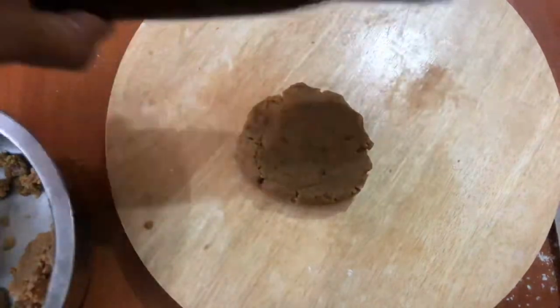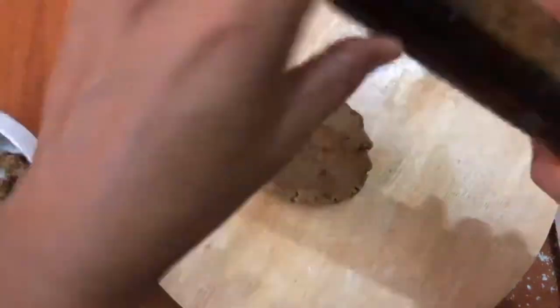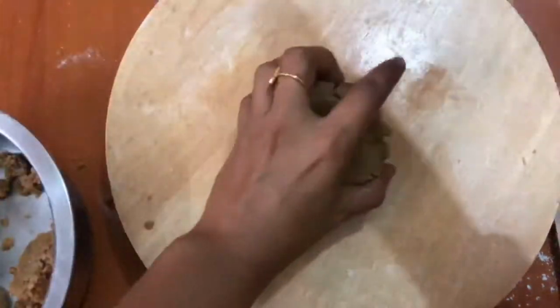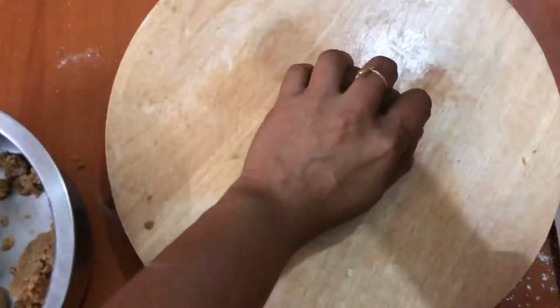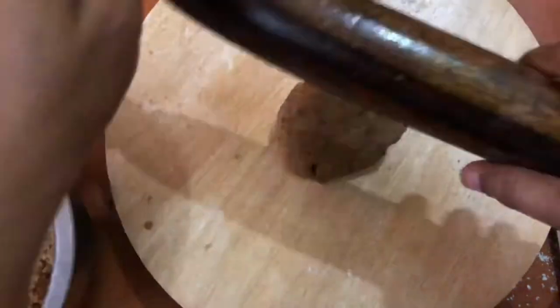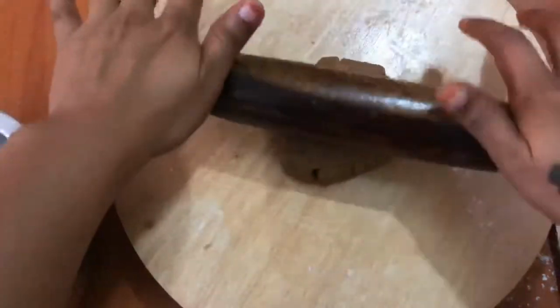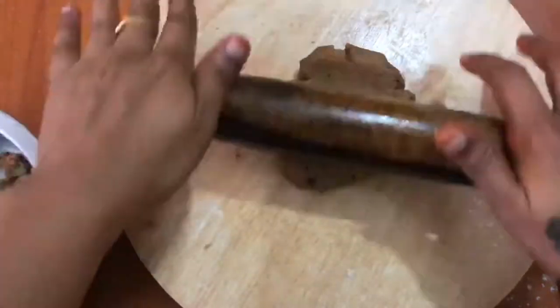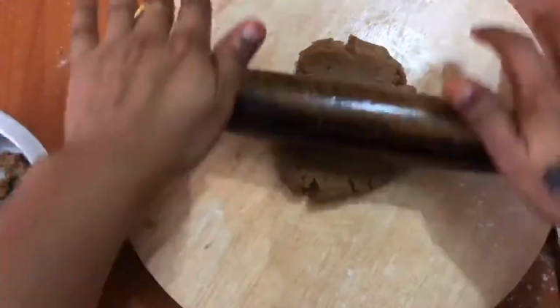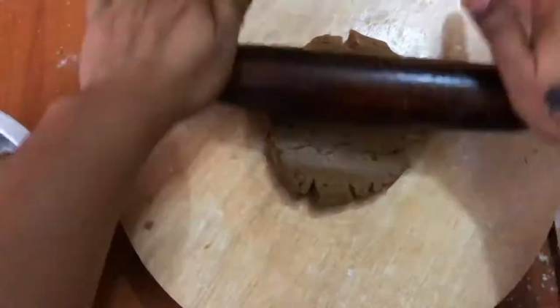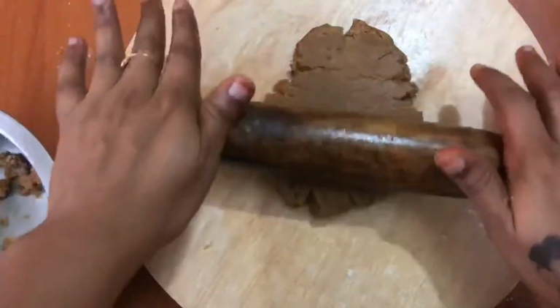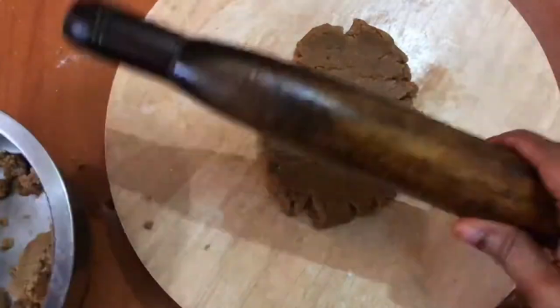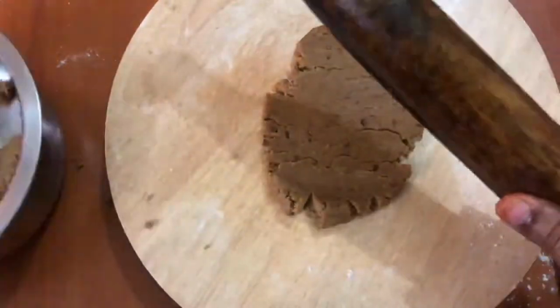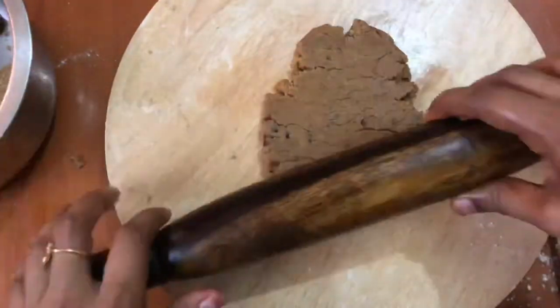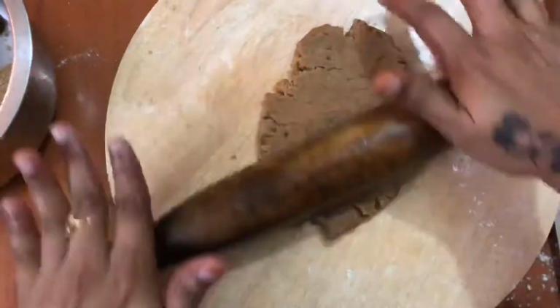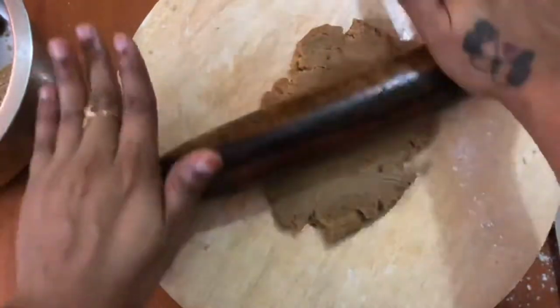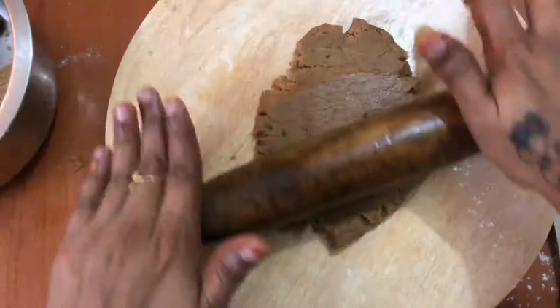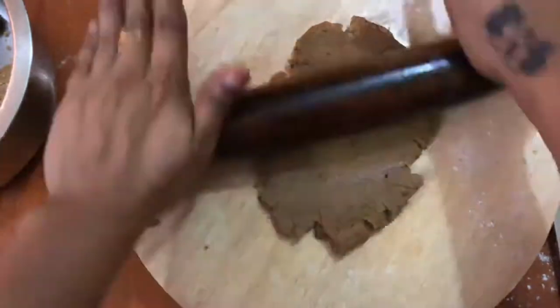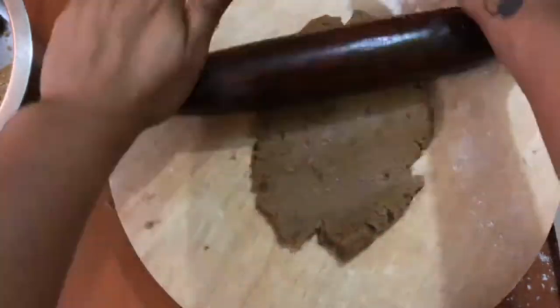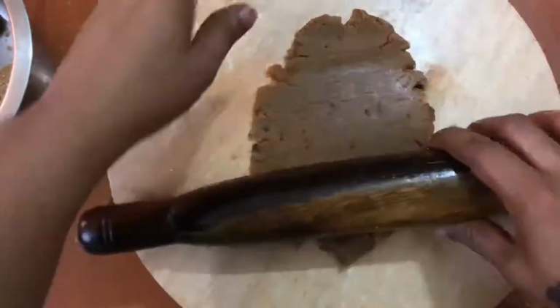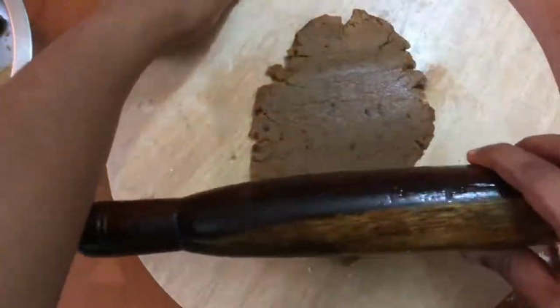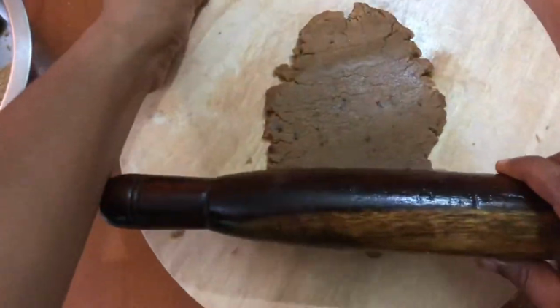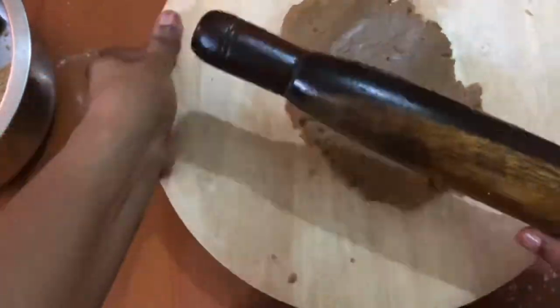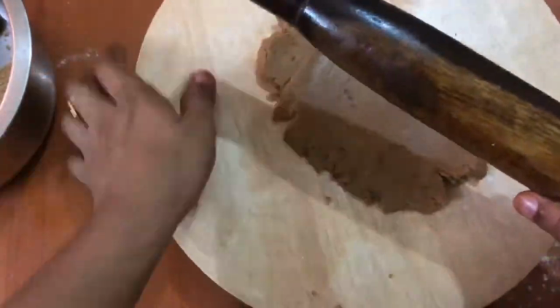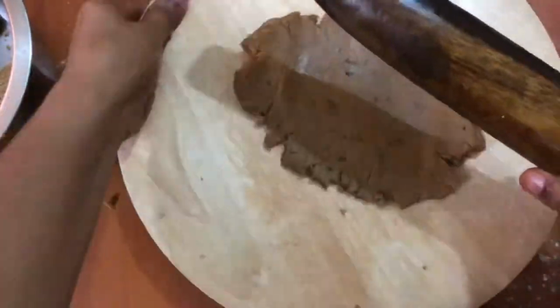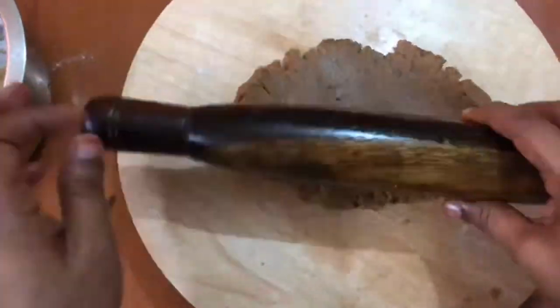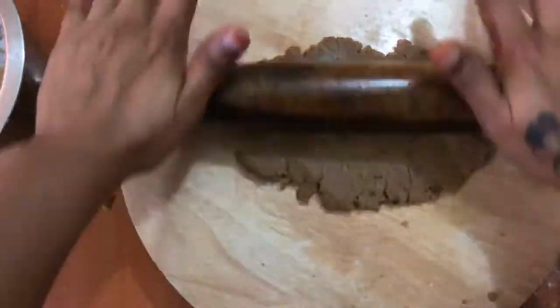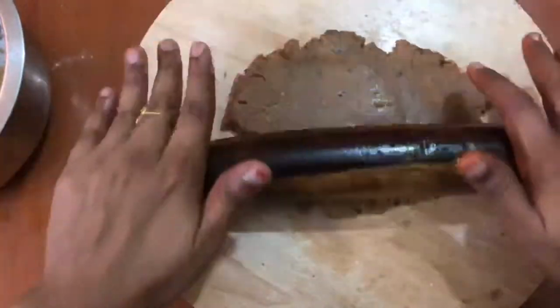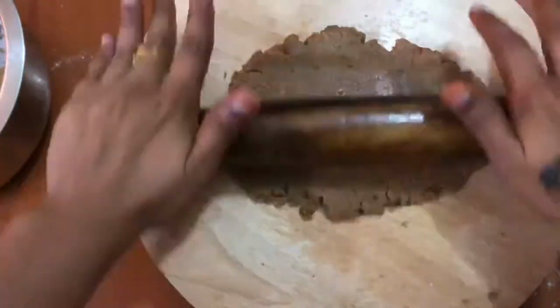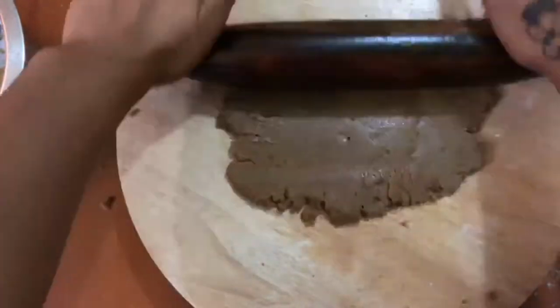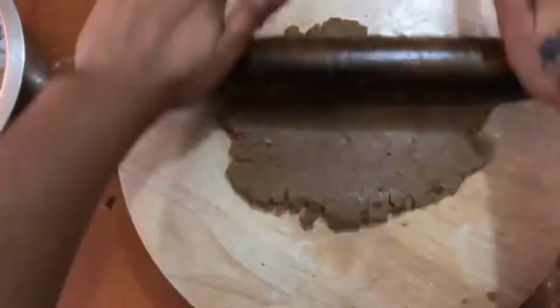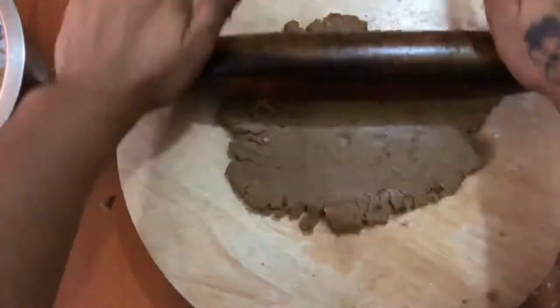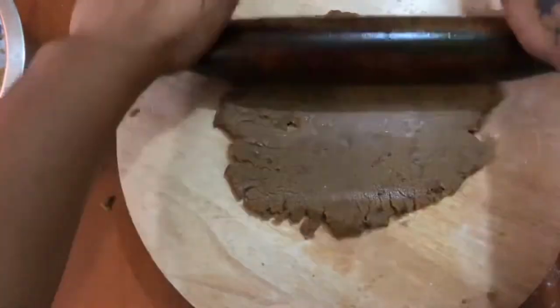Then we will add a little bit. You can add baking soda or baking powder — add a pinch. If you have baking soda or baking powder, you will add some more.